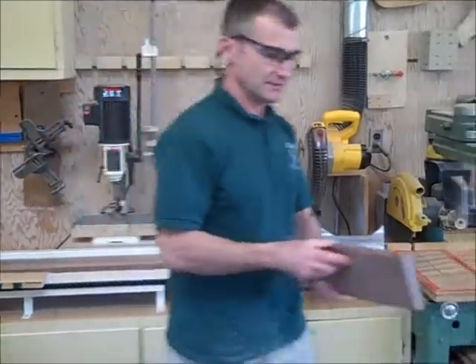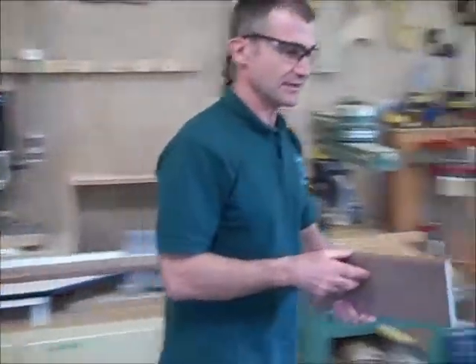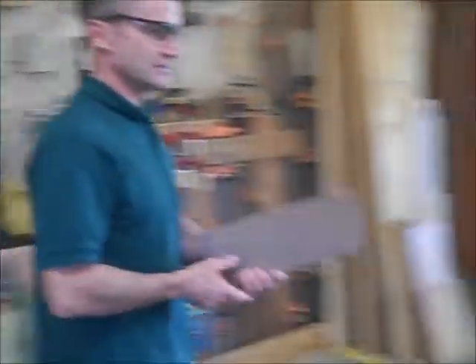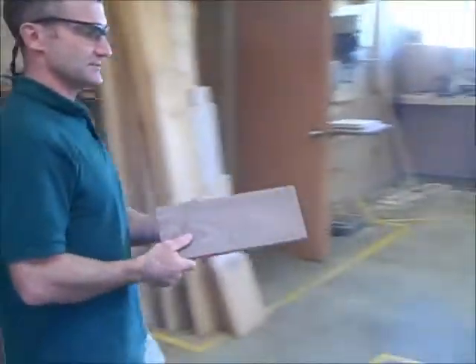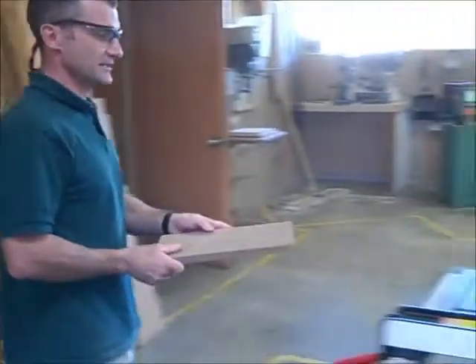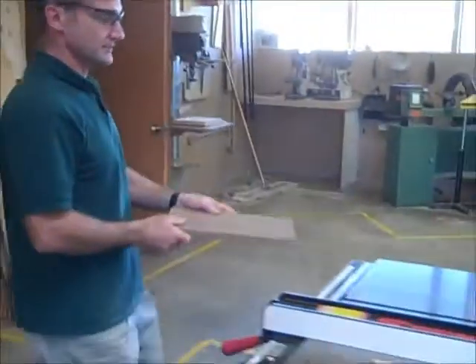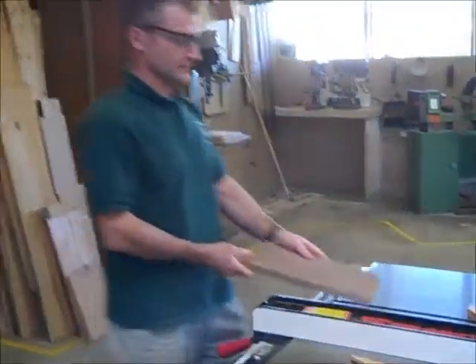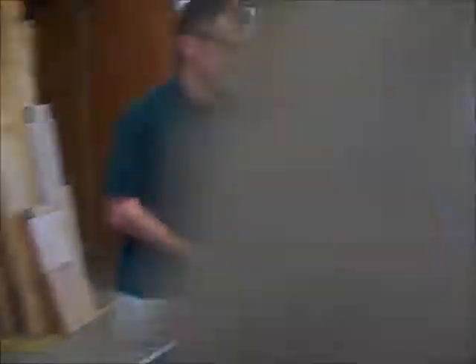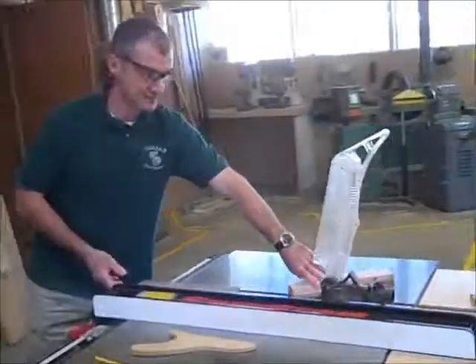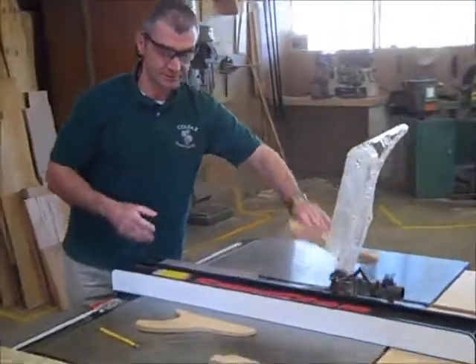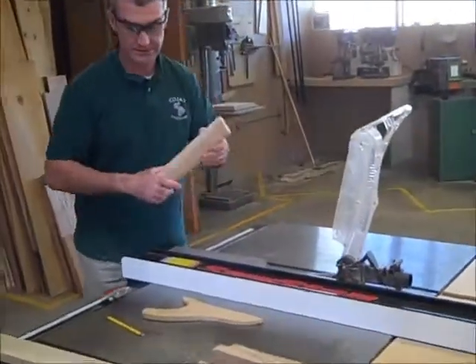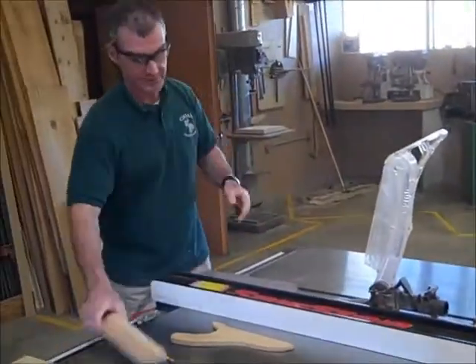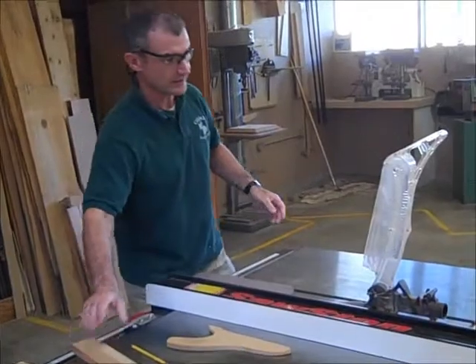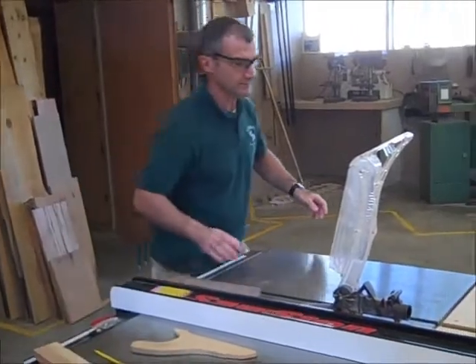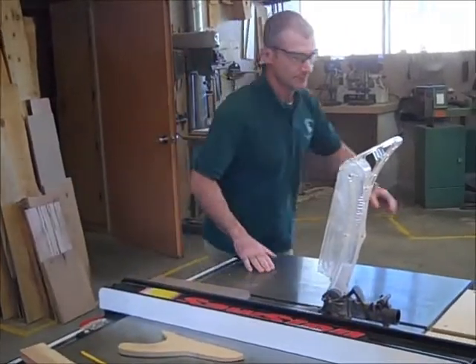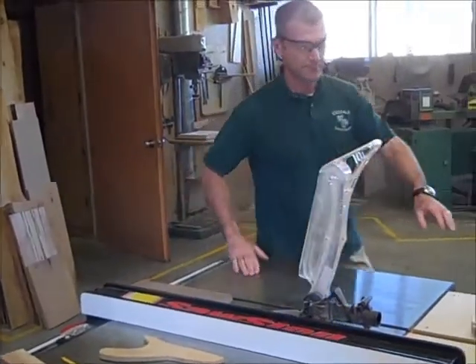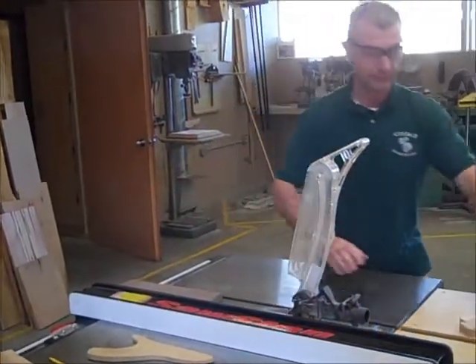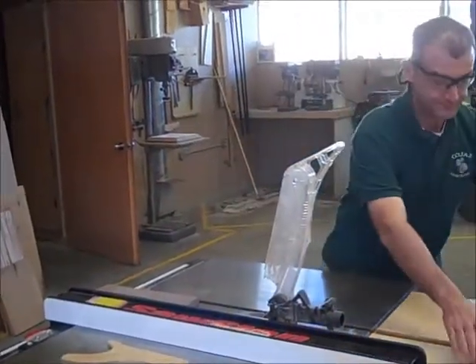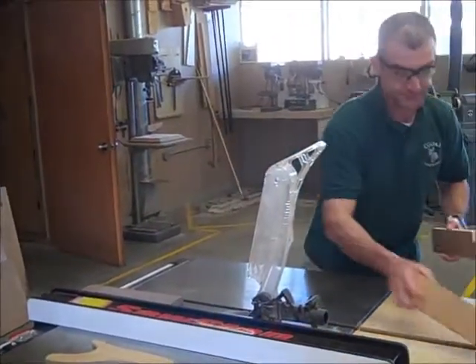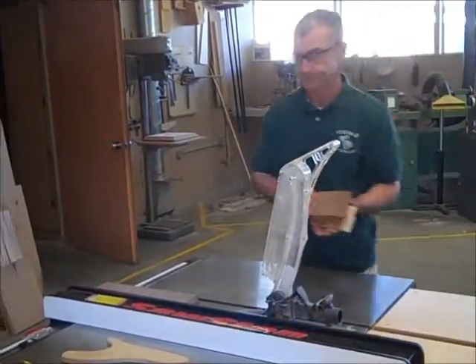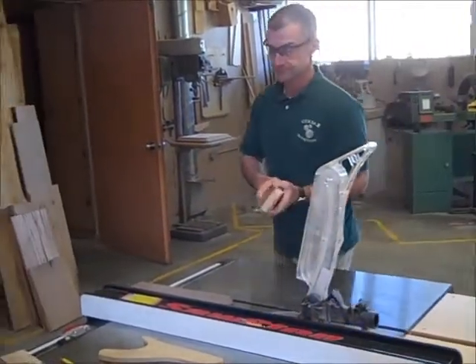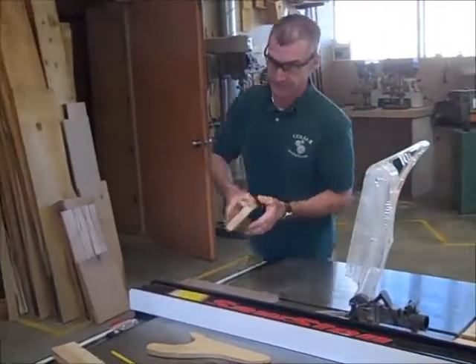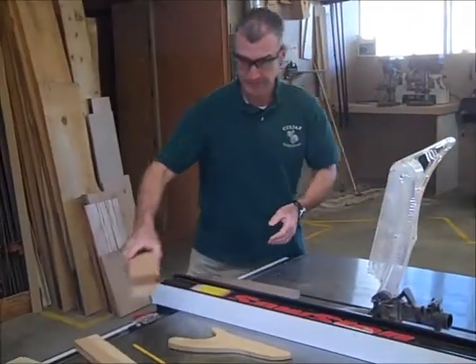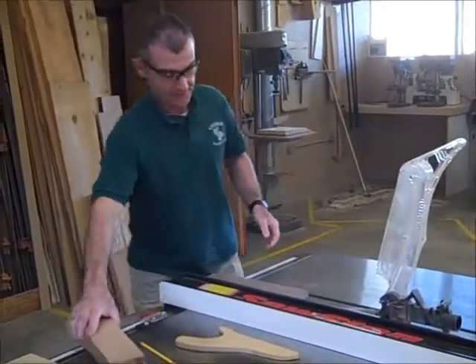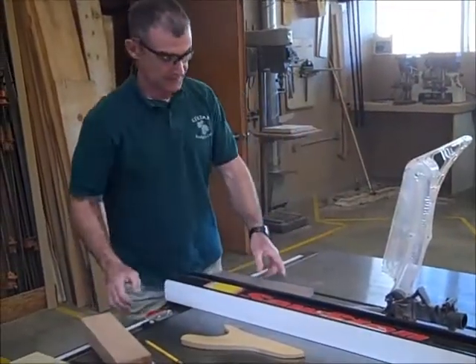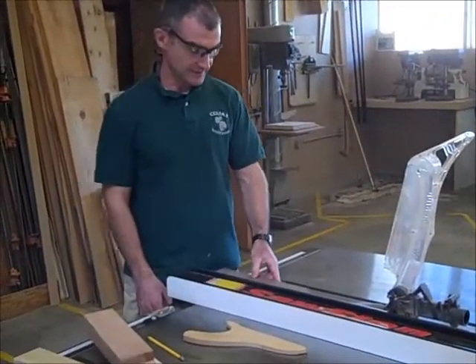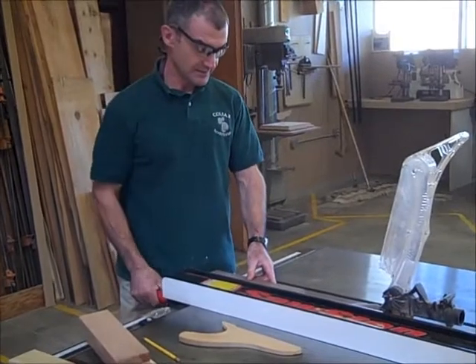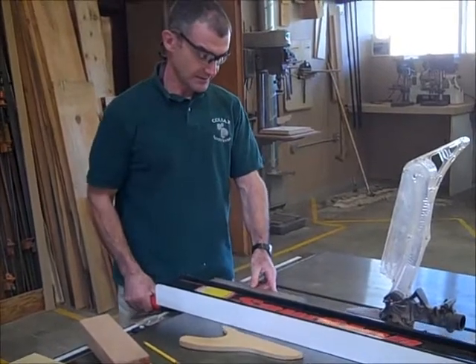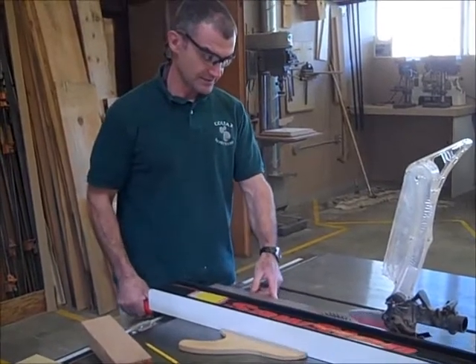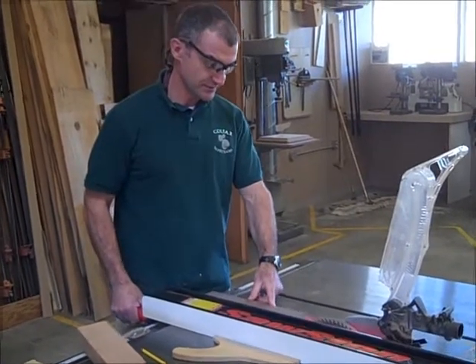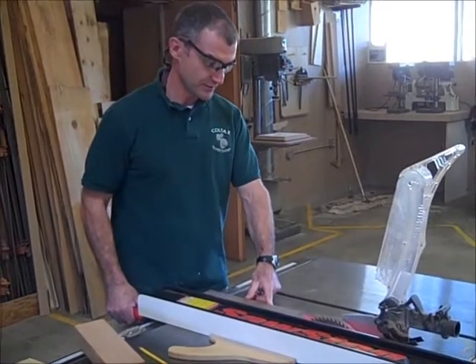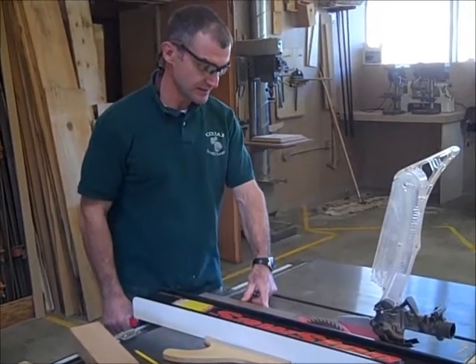Come back over to the table saw here. First thing I'm going to do, I want a nice clean working area. Then I'm going to surface the fourth edge again.